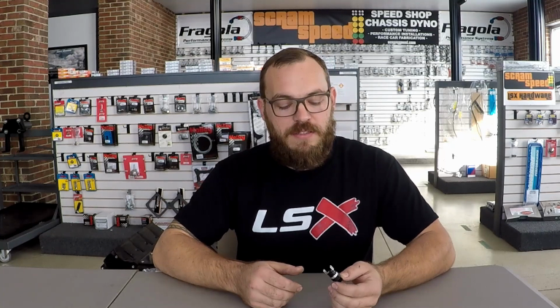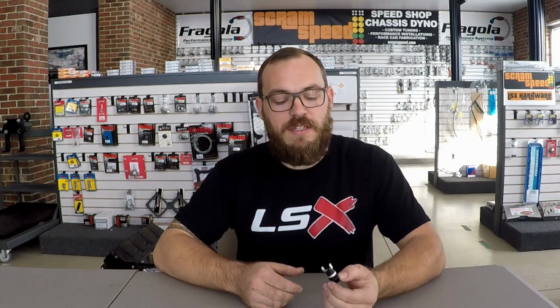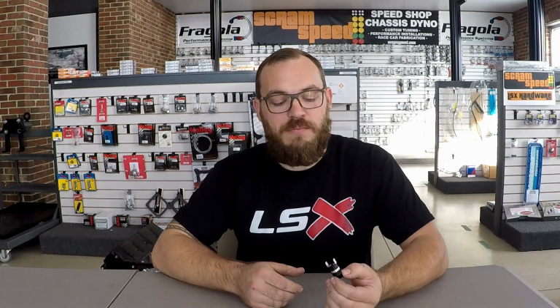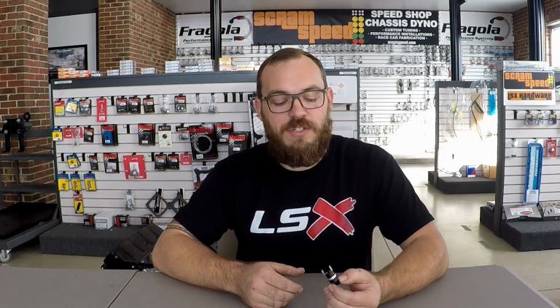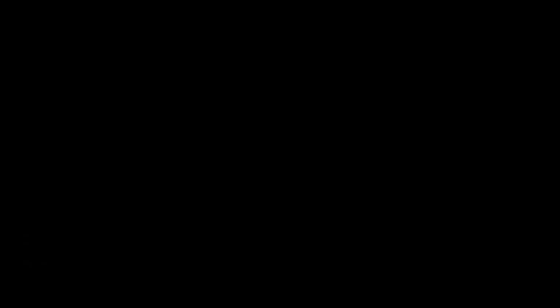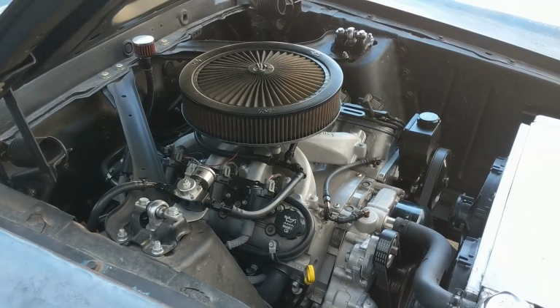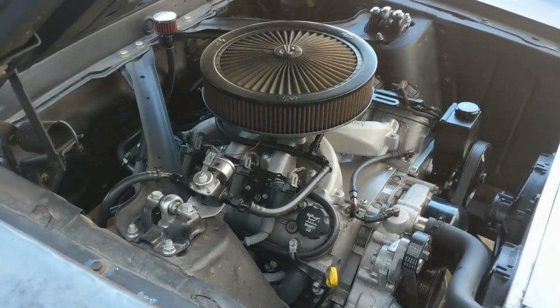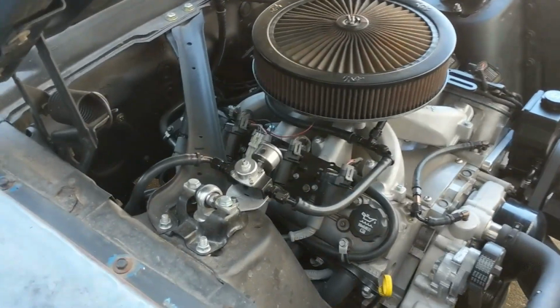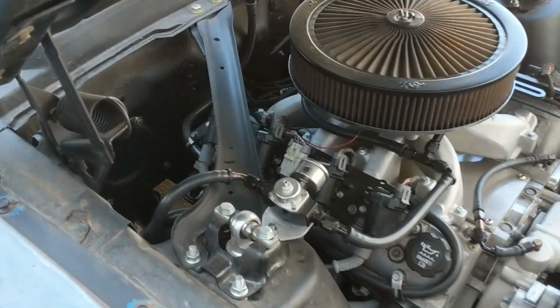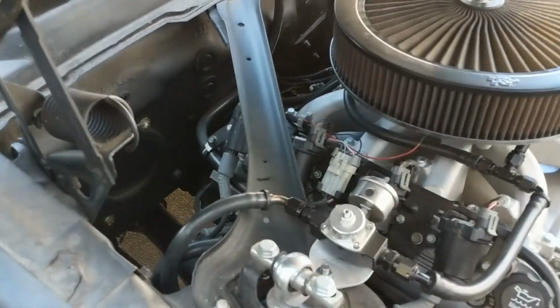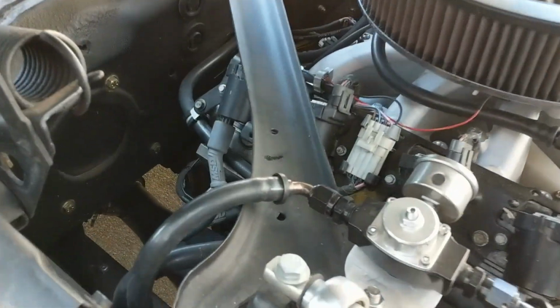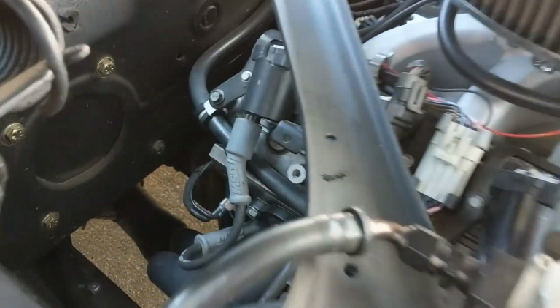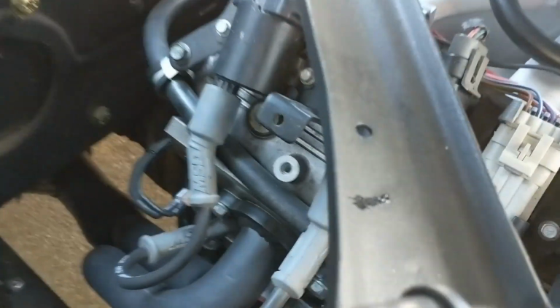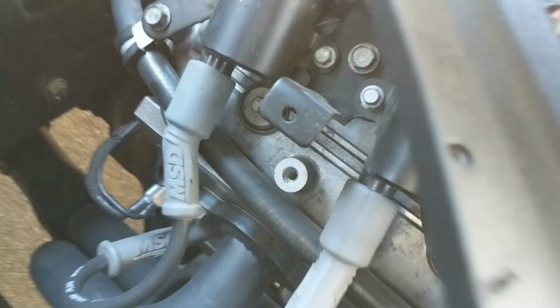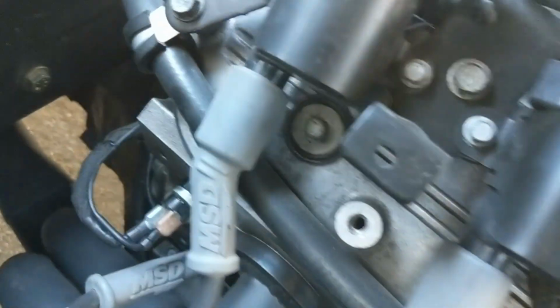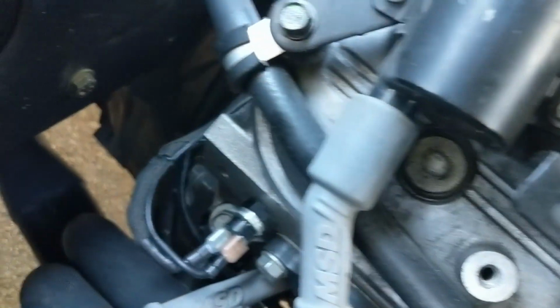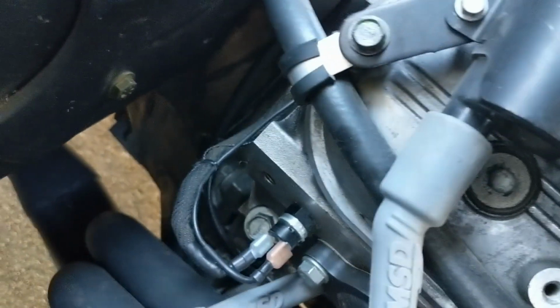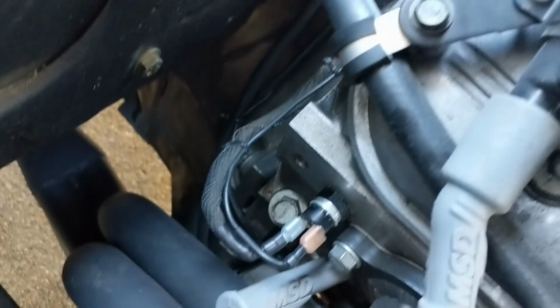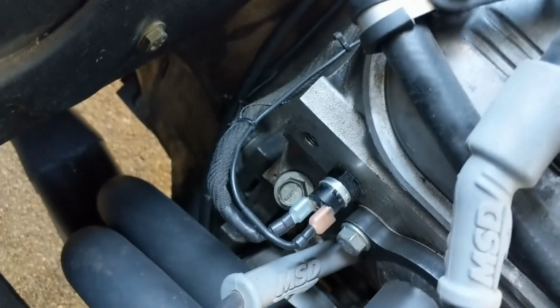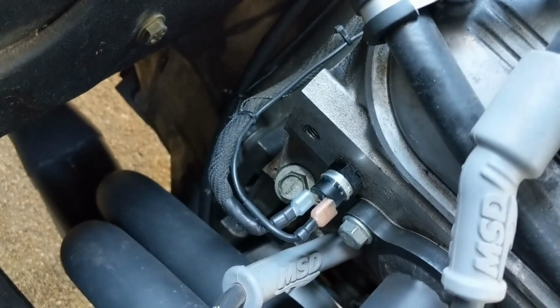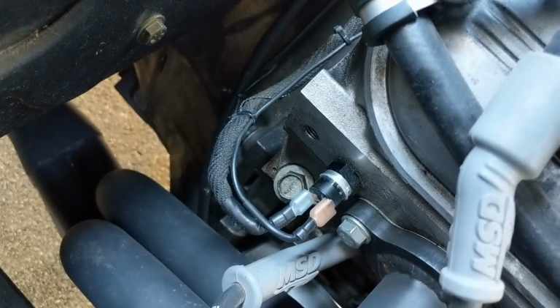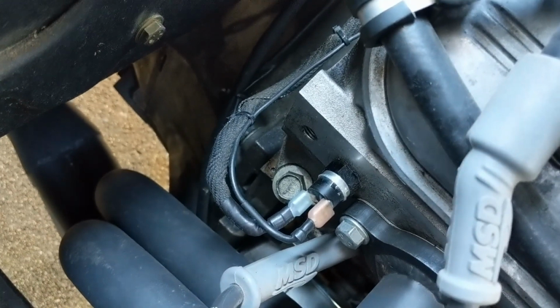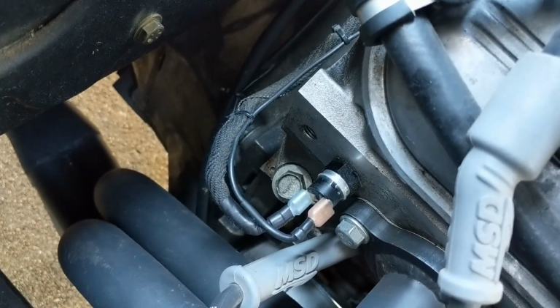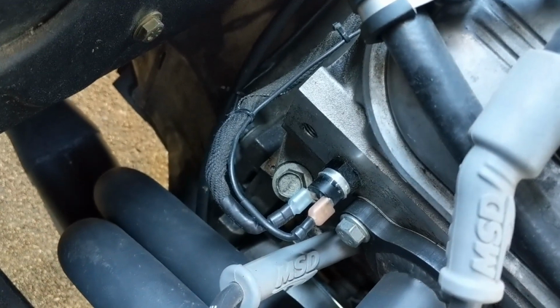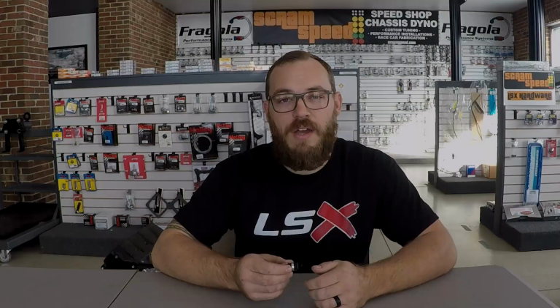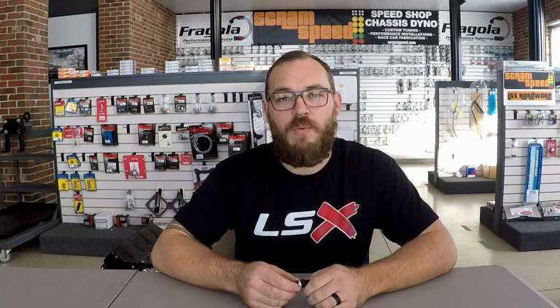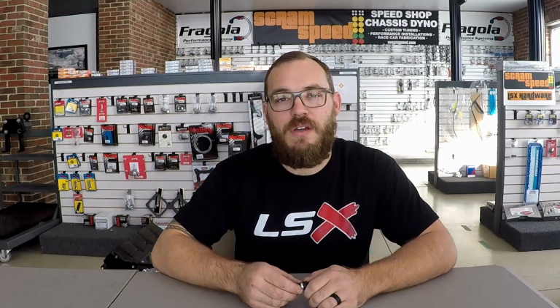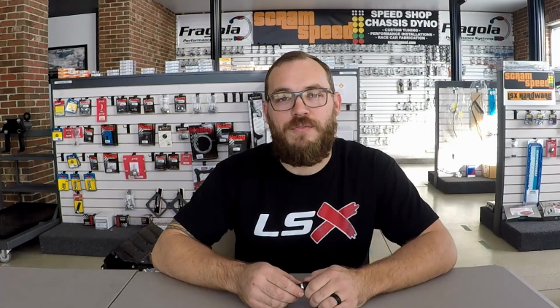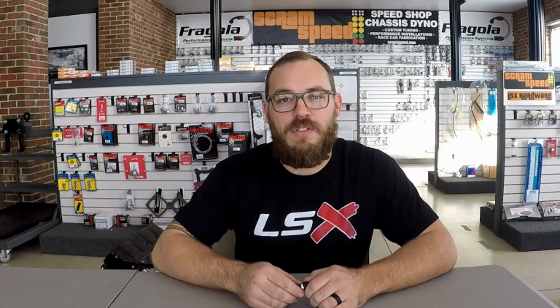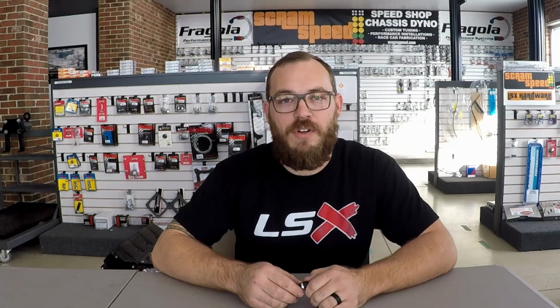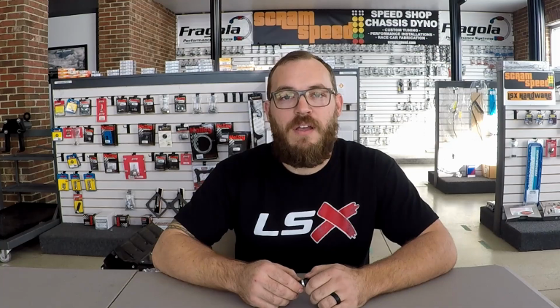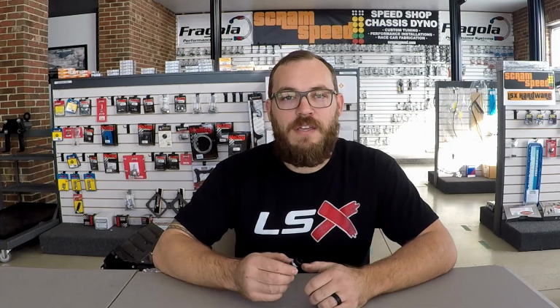These switches are made in America, and this is the same switch that I use in my personal vehicle Freddy Cougar, which has been on Hot Rod Power Tour and Hot Rod Drag Week, and we have had zero issues with it. So give it a try — I hope it works as good for you as it did for us. Thank you.